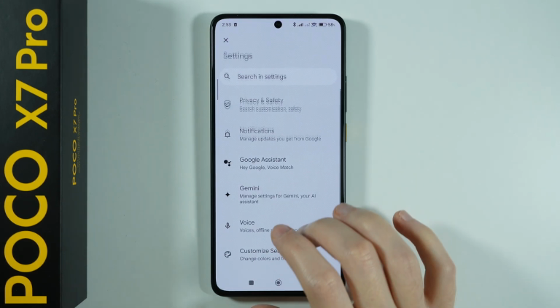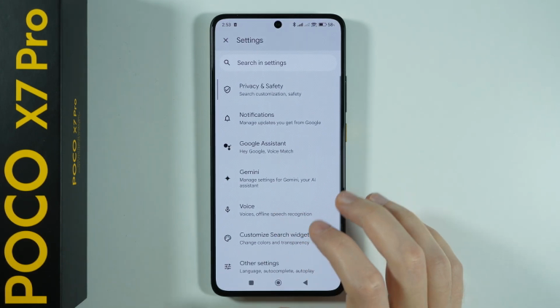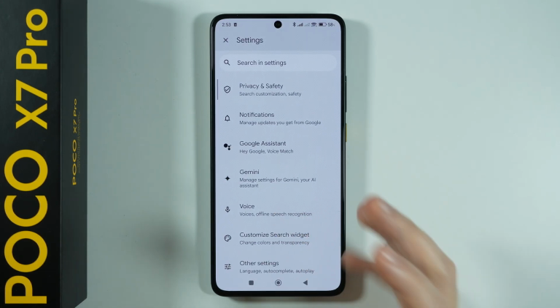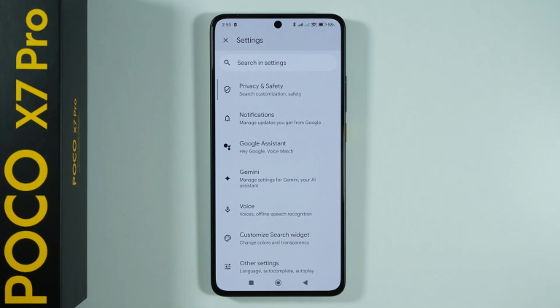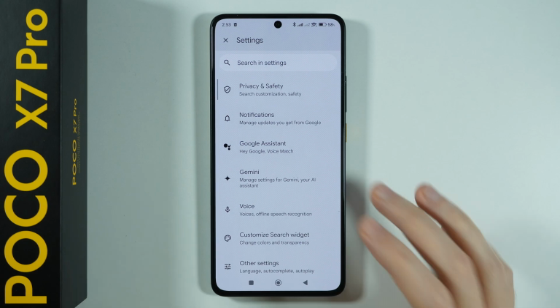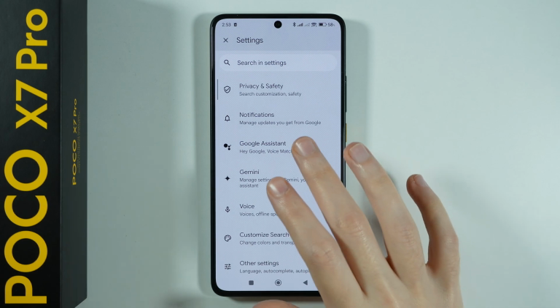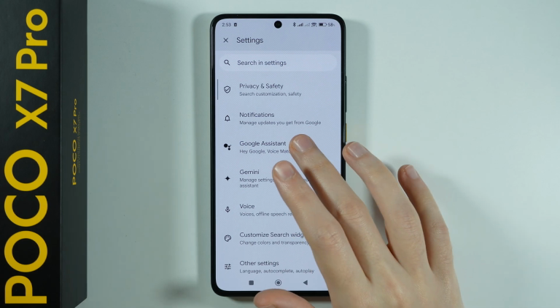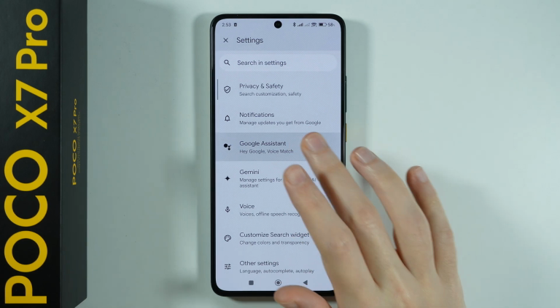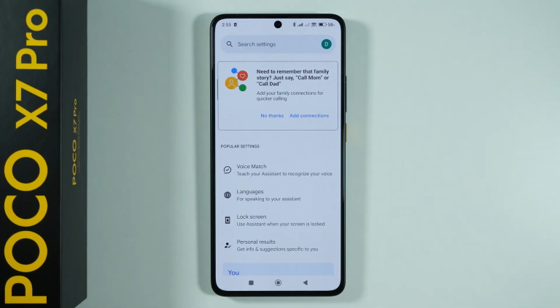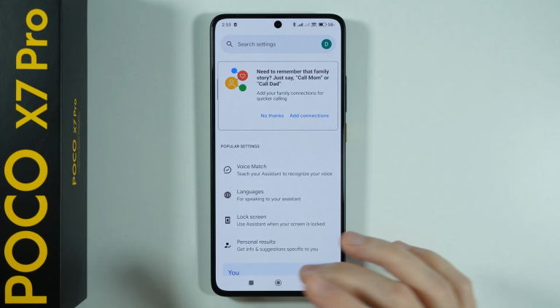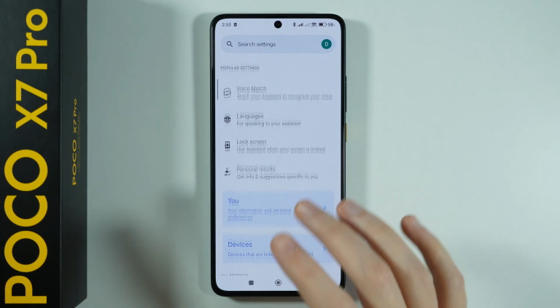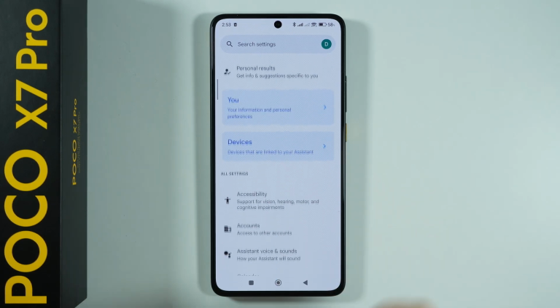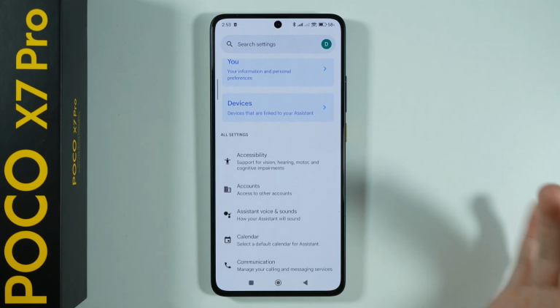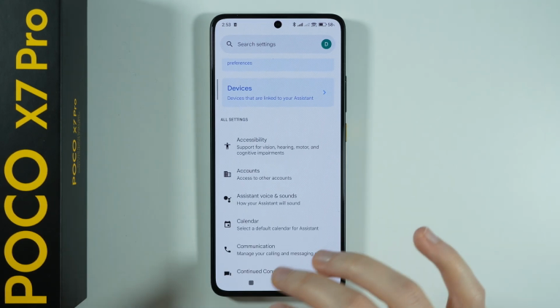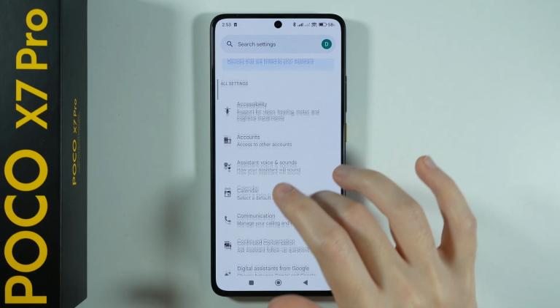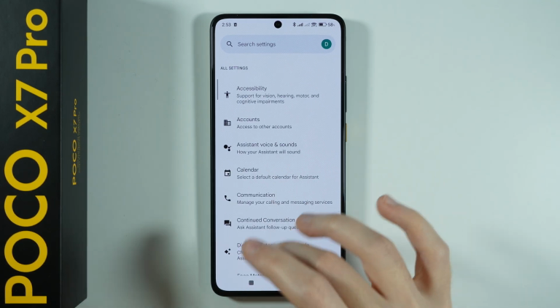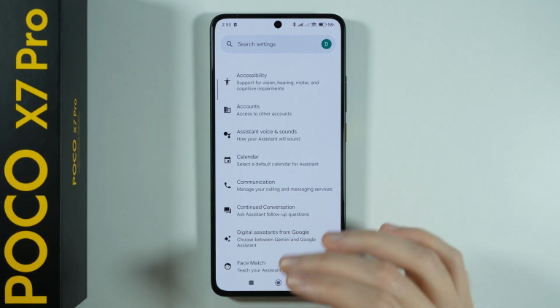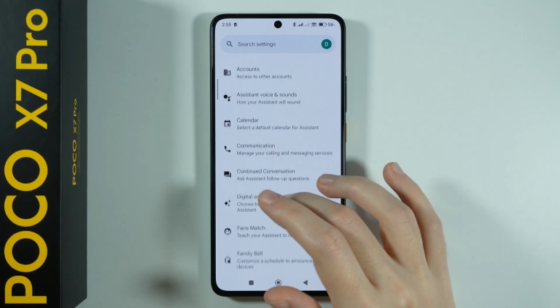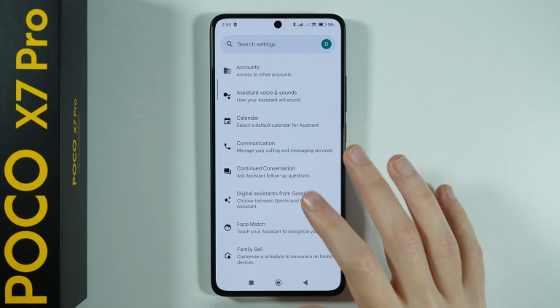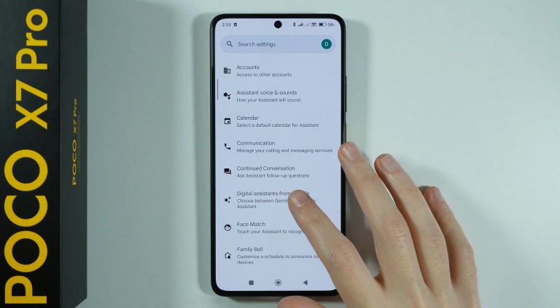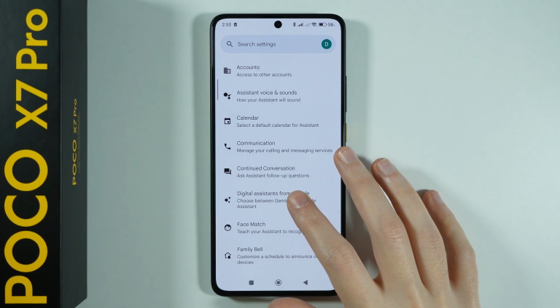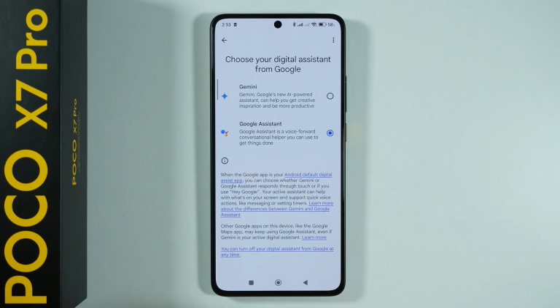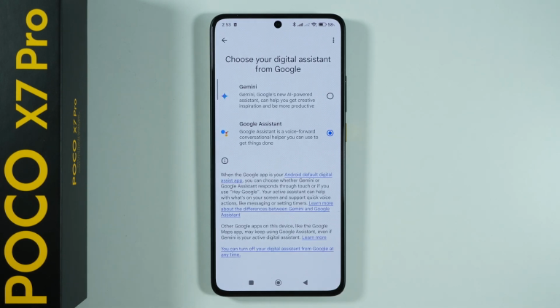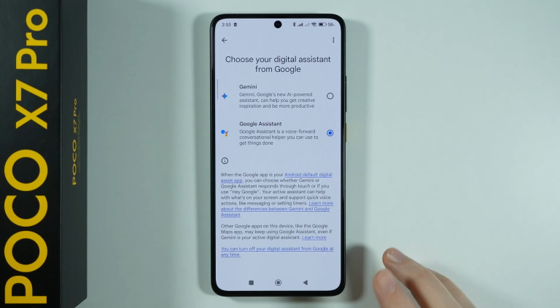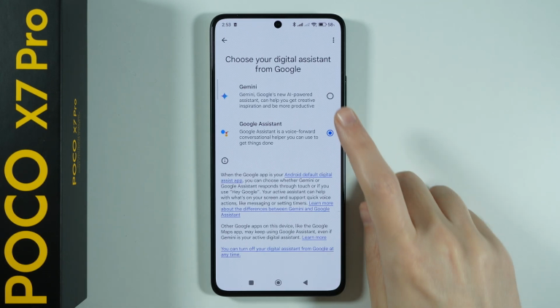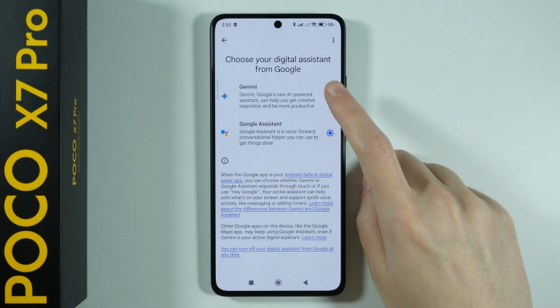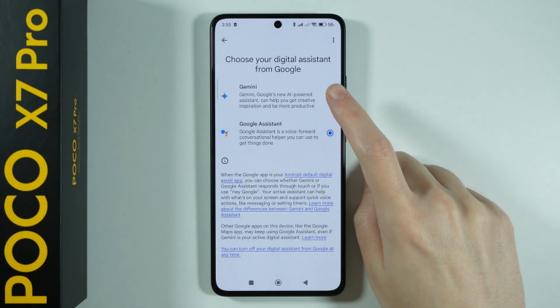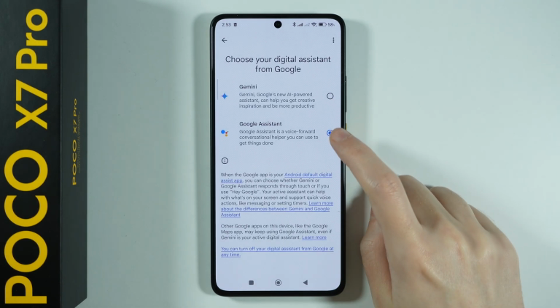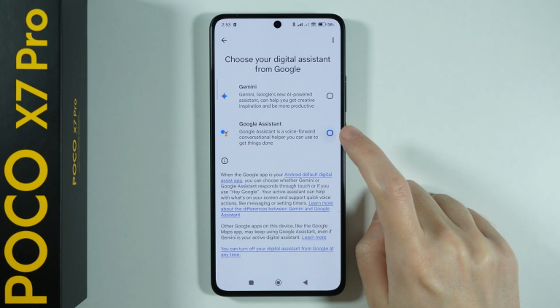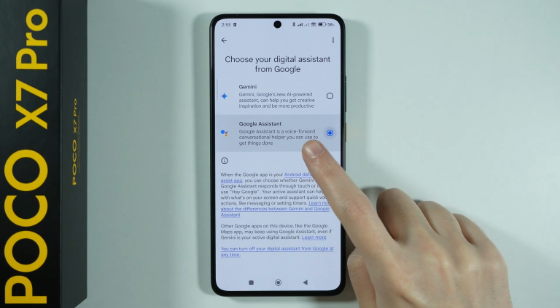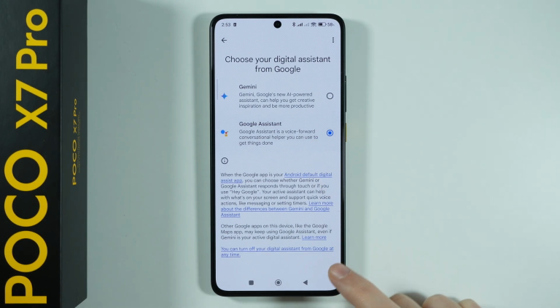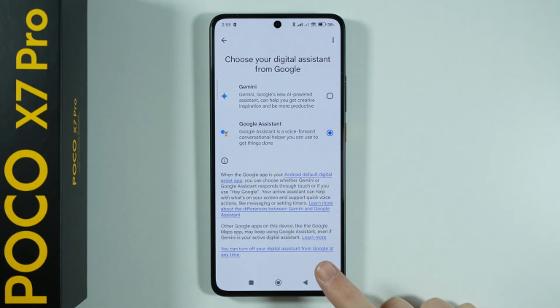If you use Google Gemini, you still need to go to Google Assistant and switch to Google Assistant first. Go to Digital Assistant from Google and make sure that Google Assistant is enabled.